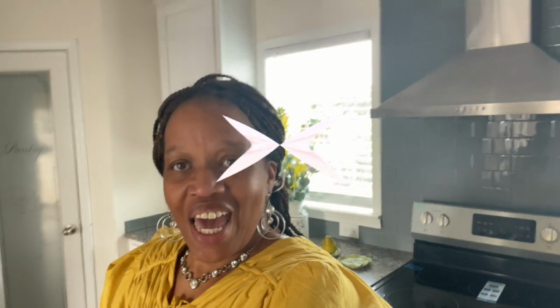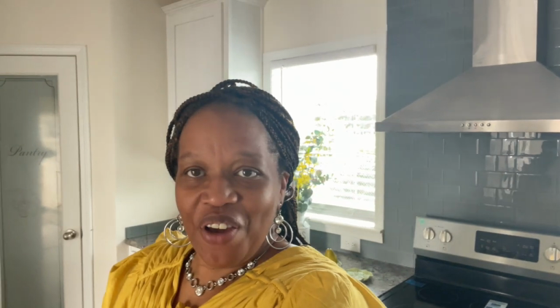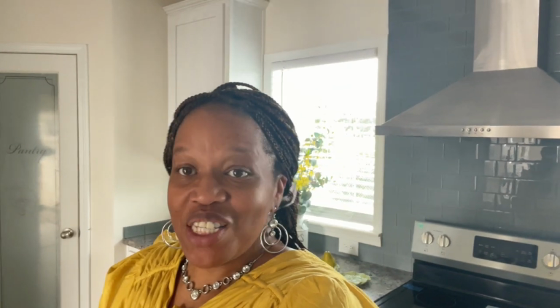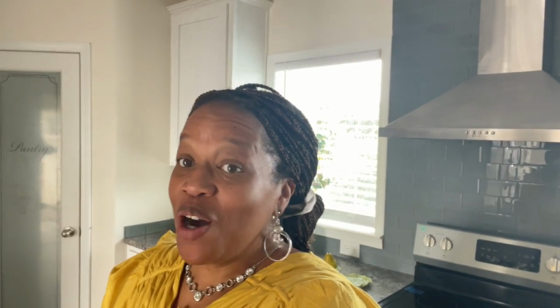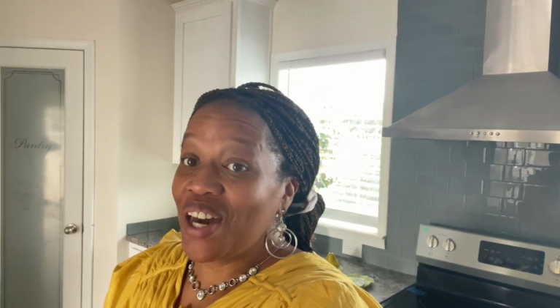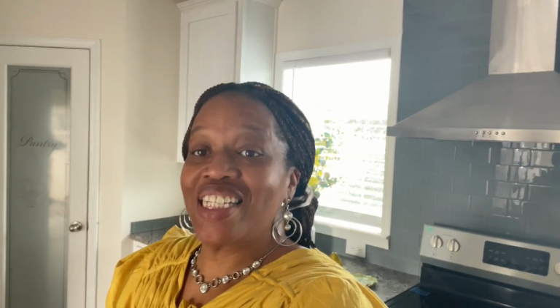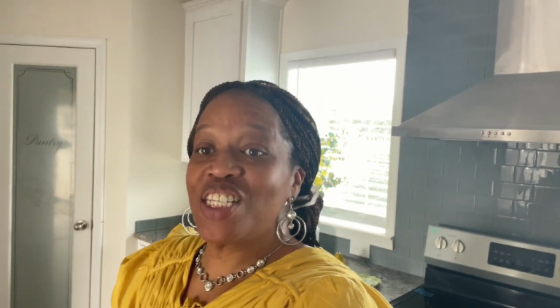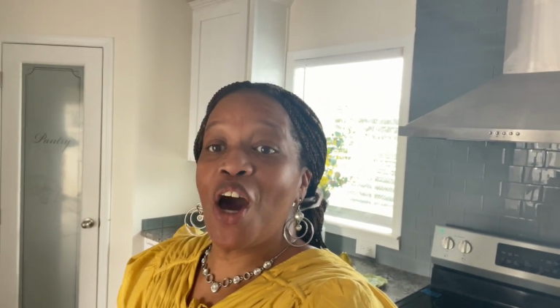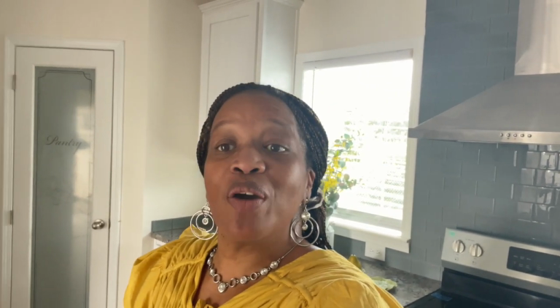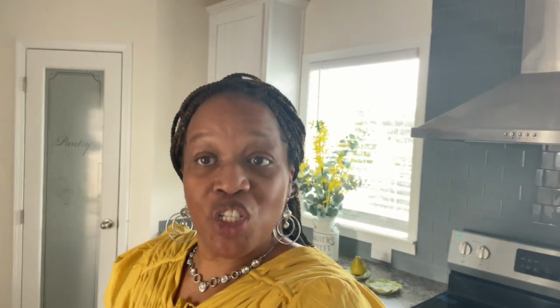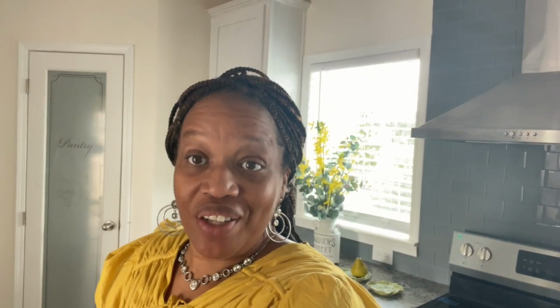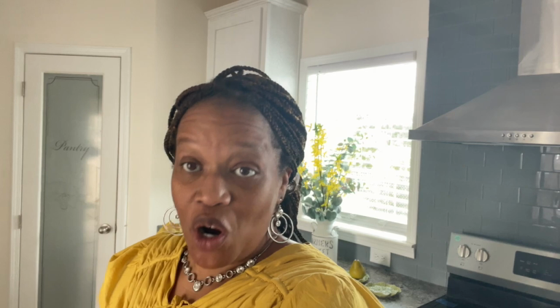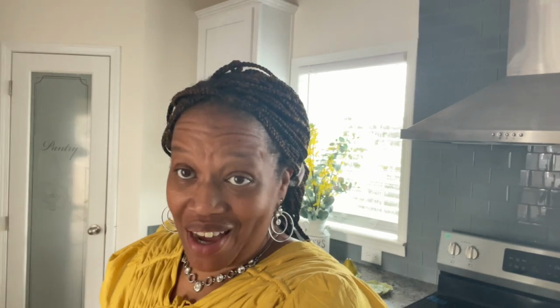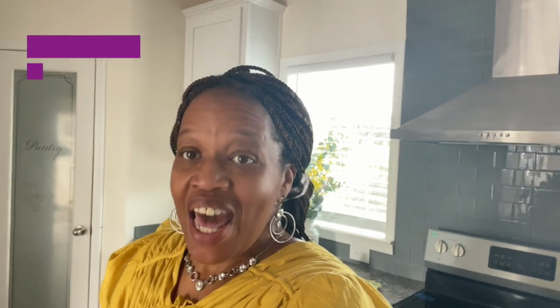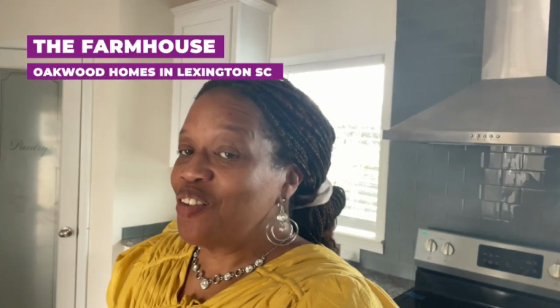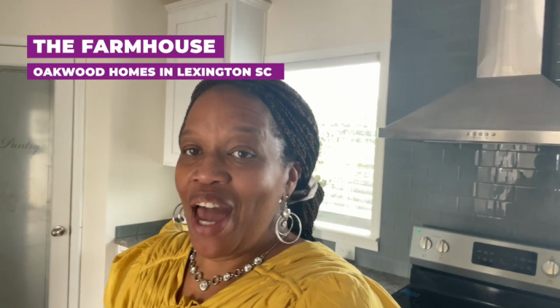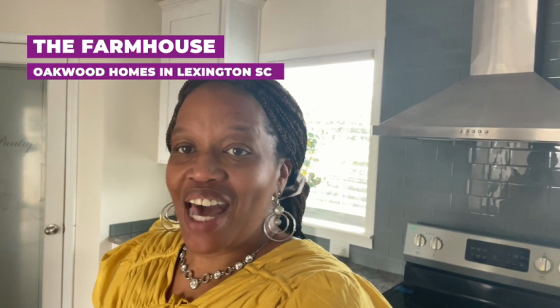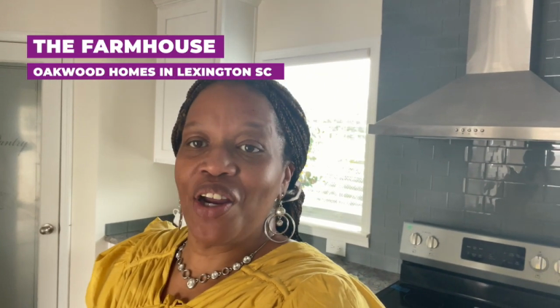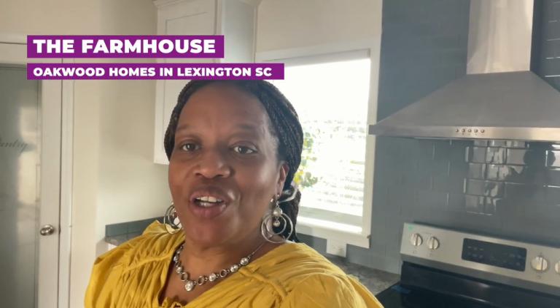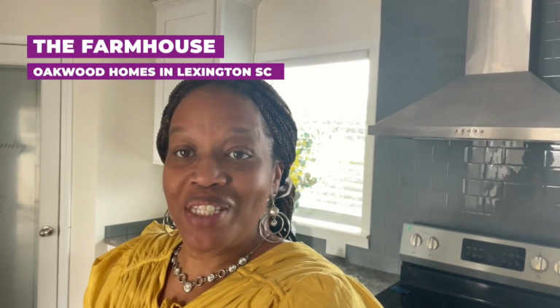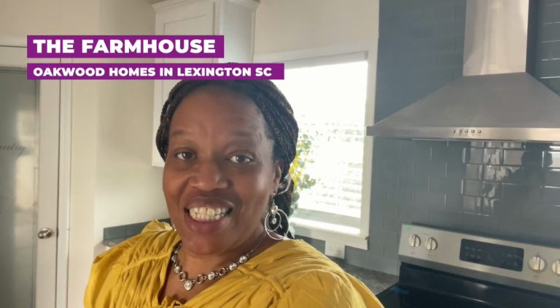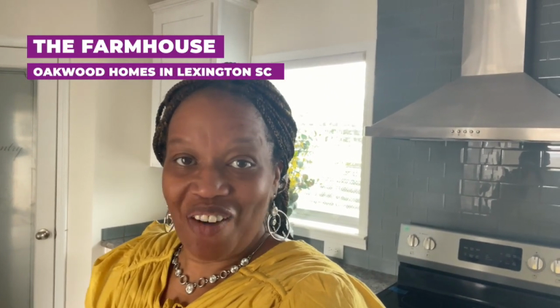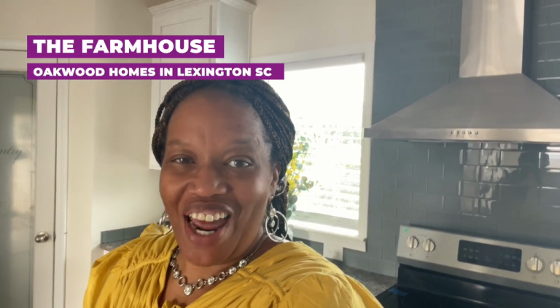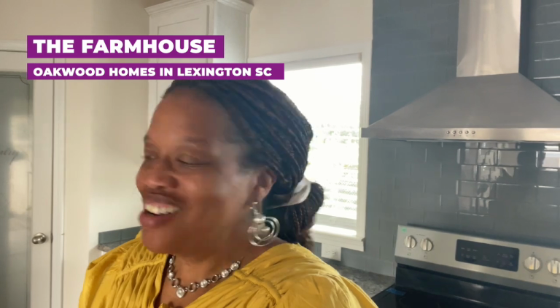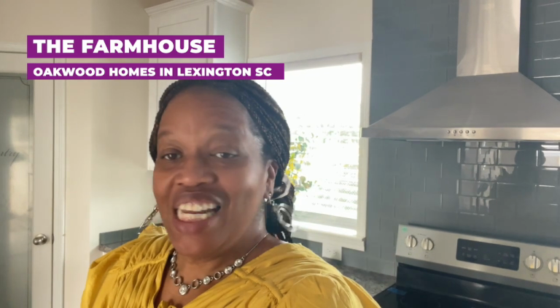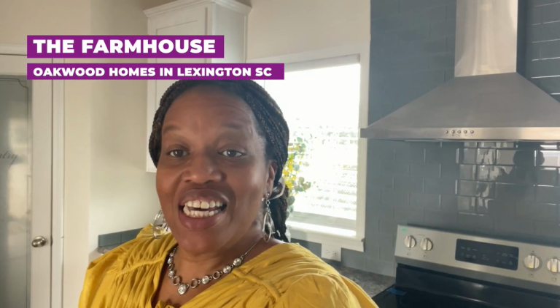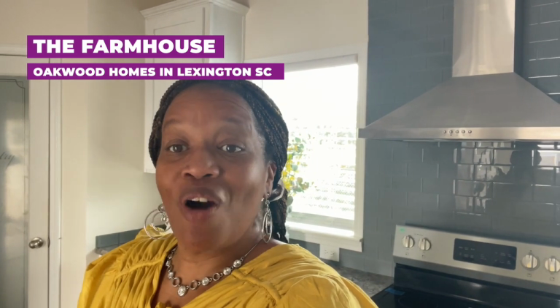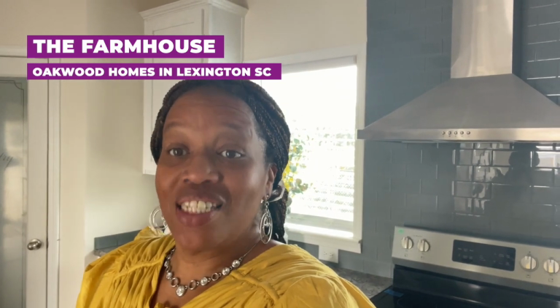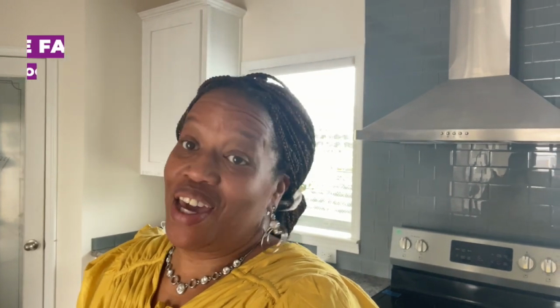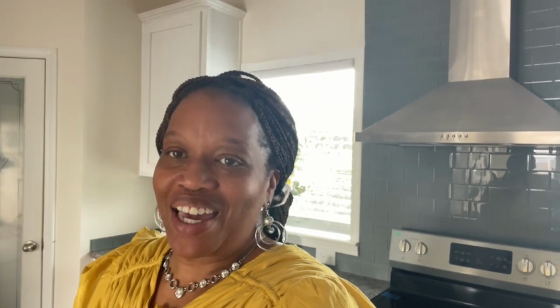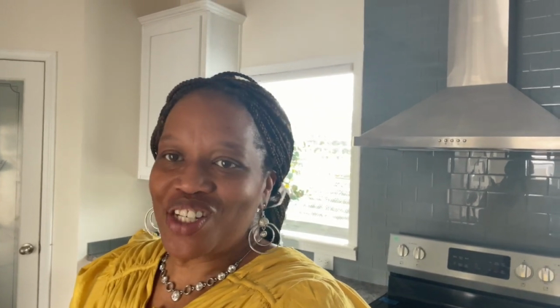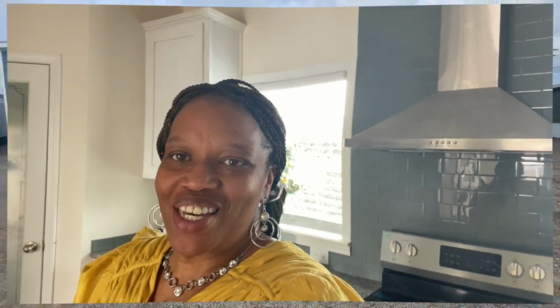Hey family, it's the Mother Home Diva and in today's video we will be touring the Farmhouse. The Farmhouse is out here at Oakwood Homes in Lexington, South Carolina. Let's go right into the video — I can't wait to show it to you.